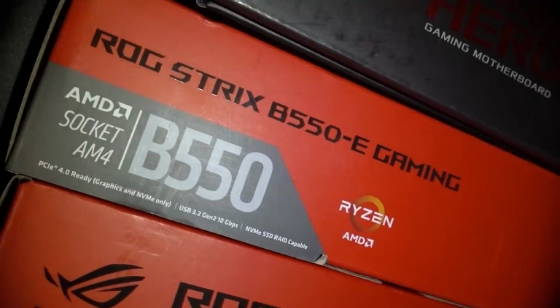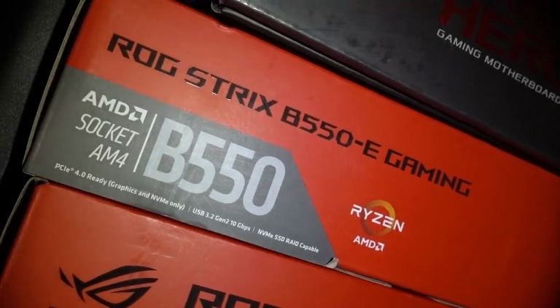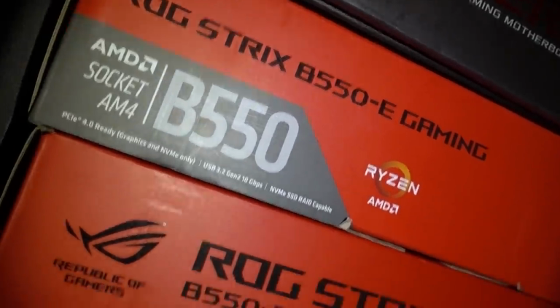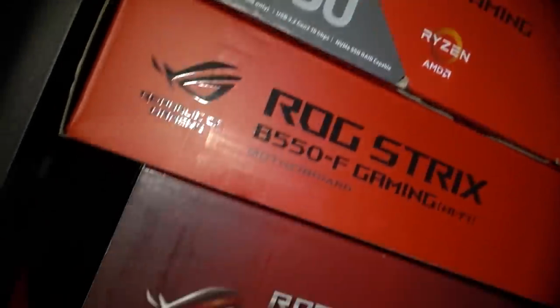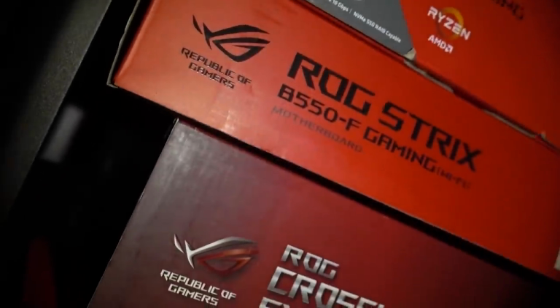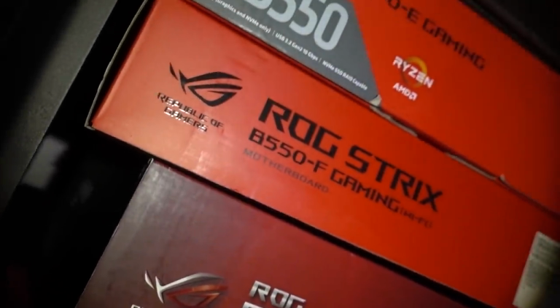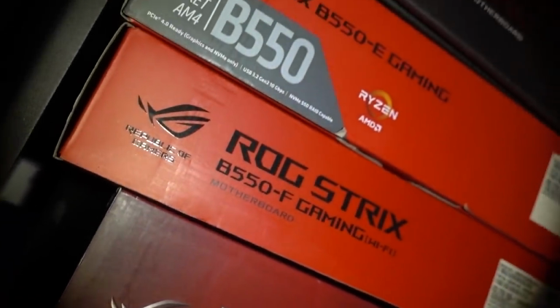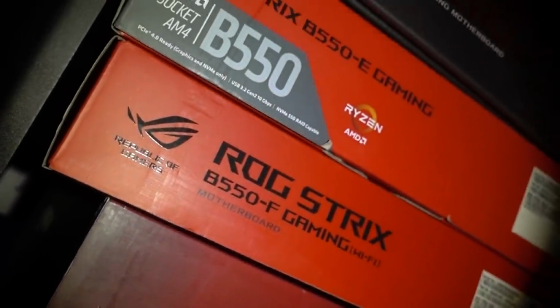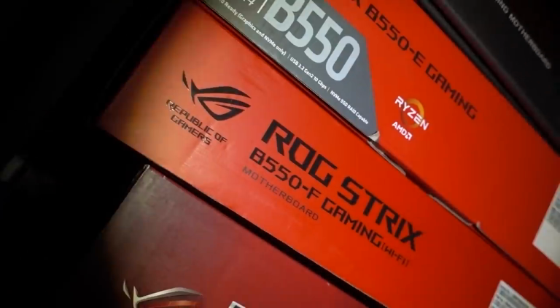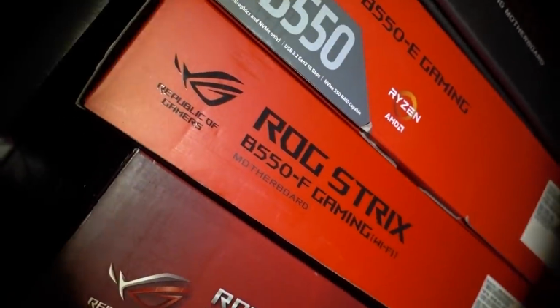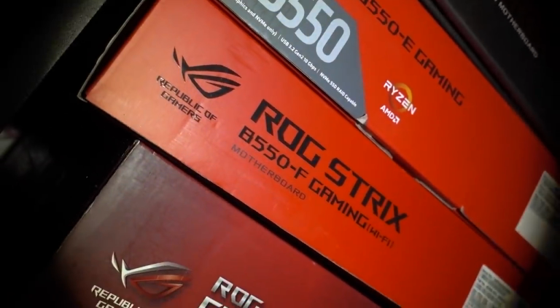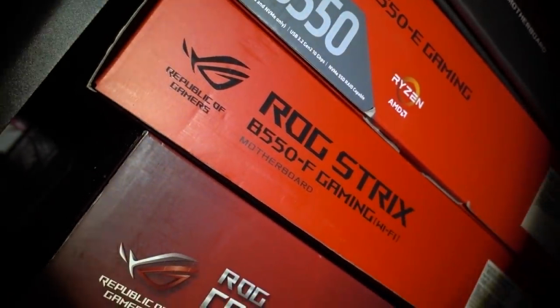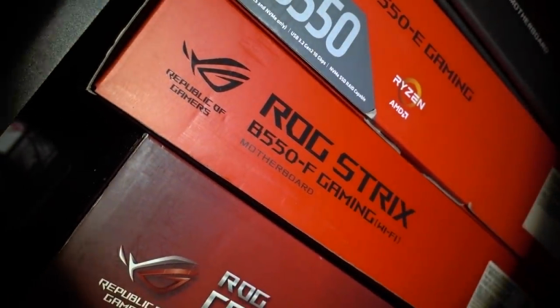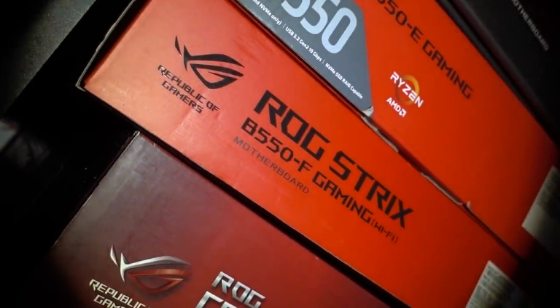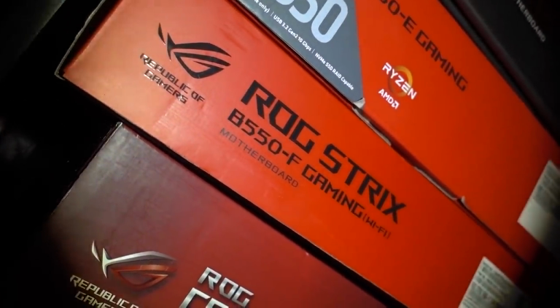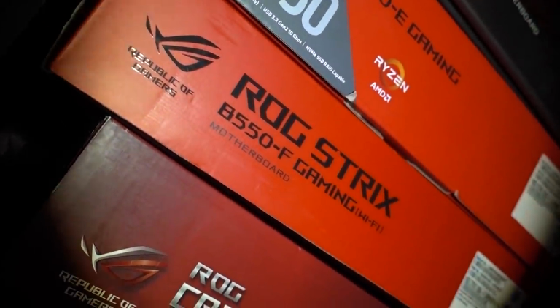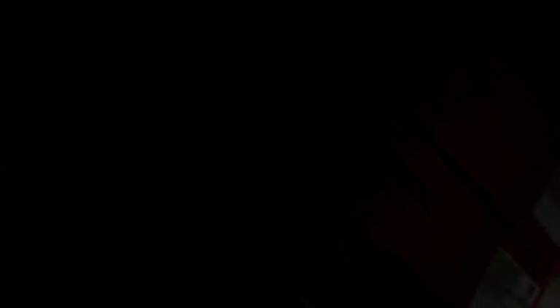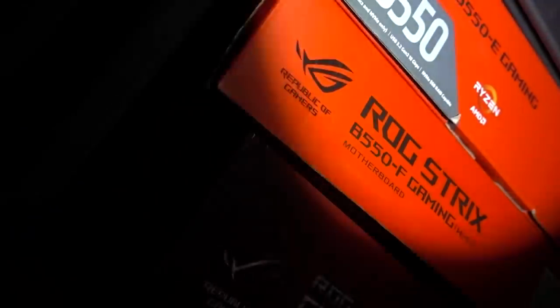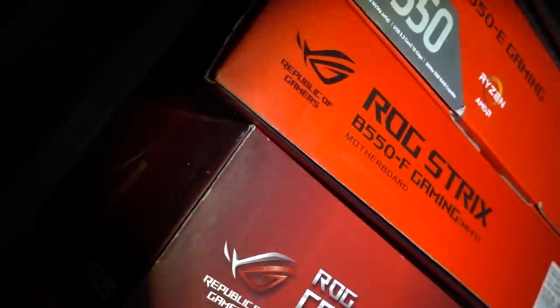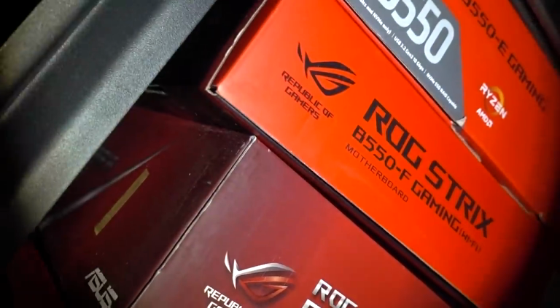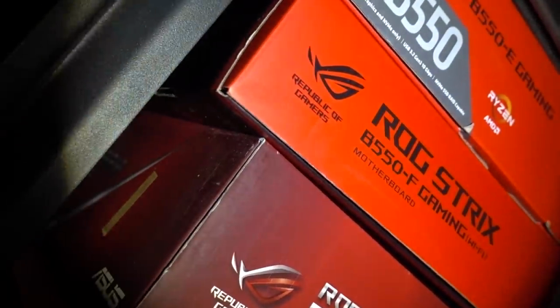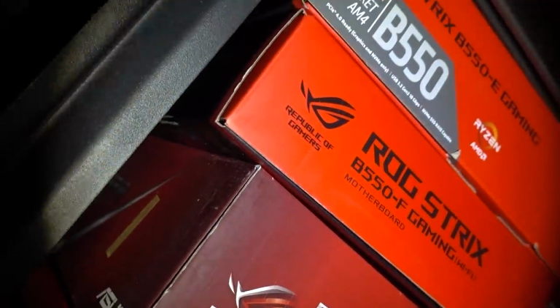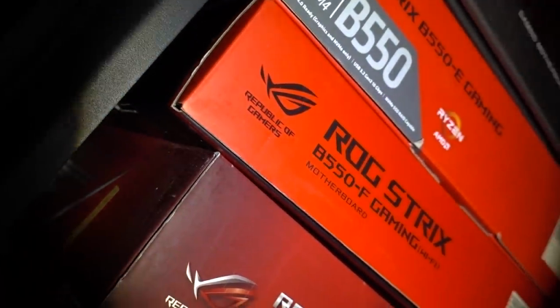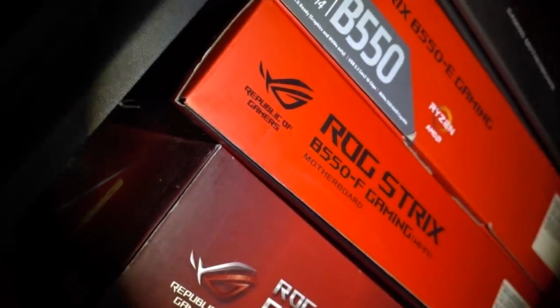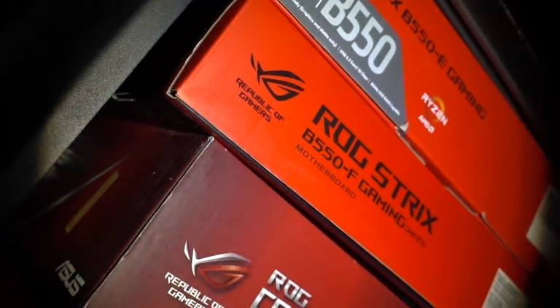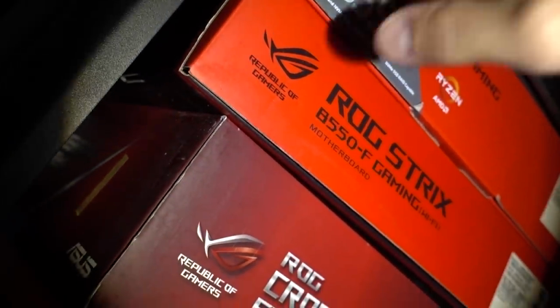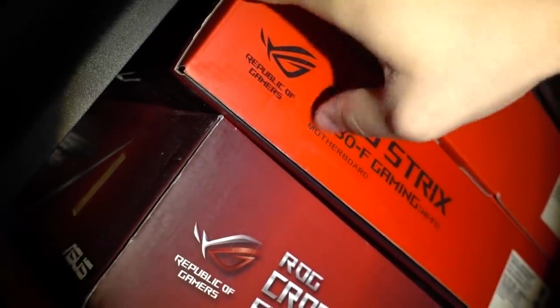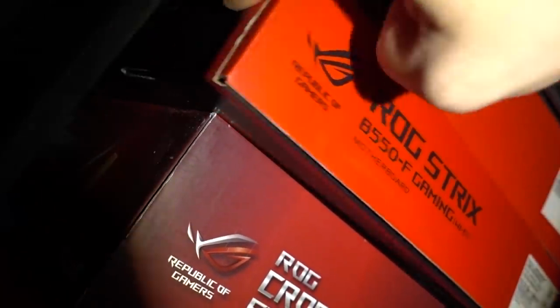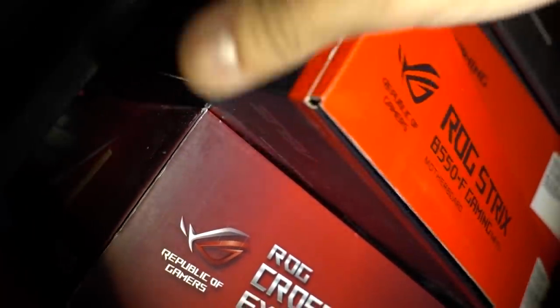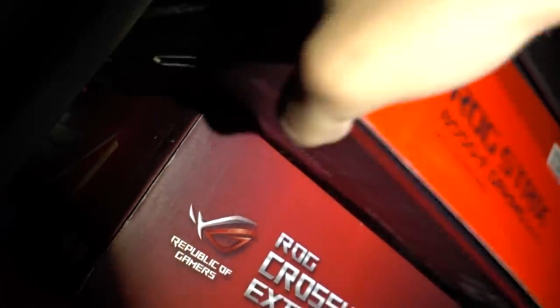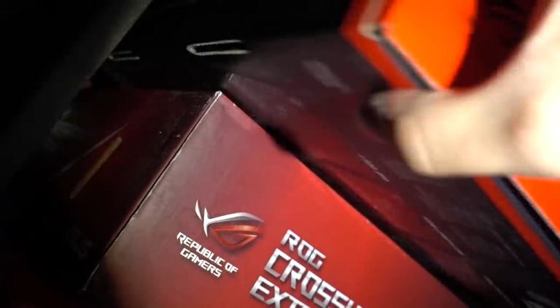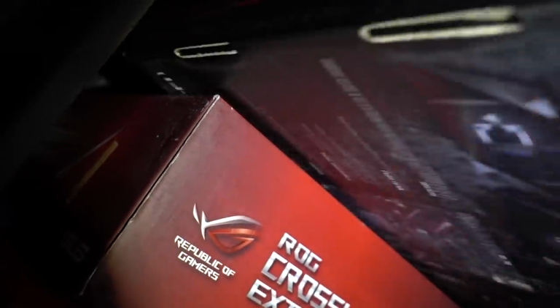The E-Gaming also has Wi-Fi, it's just not listed on the box. I'm sure there's a notable difference, but for now I'm just going to go with the F Gaming. I can just hold the flashlight with my chin. There it is — there you go.